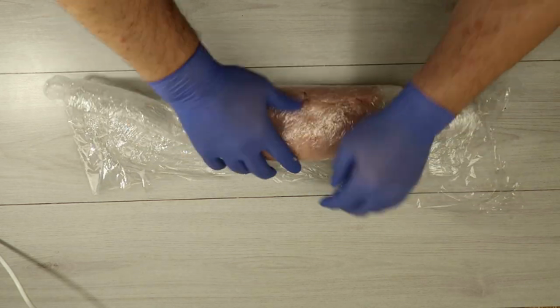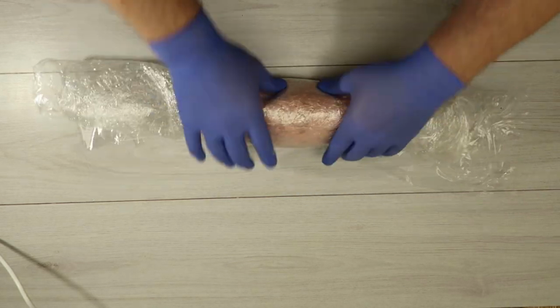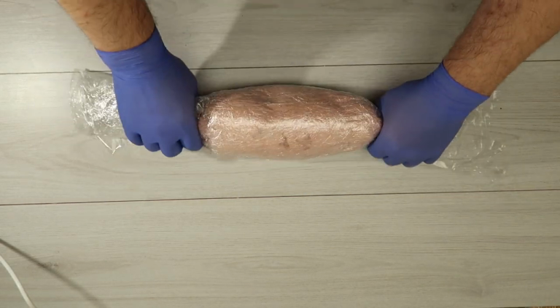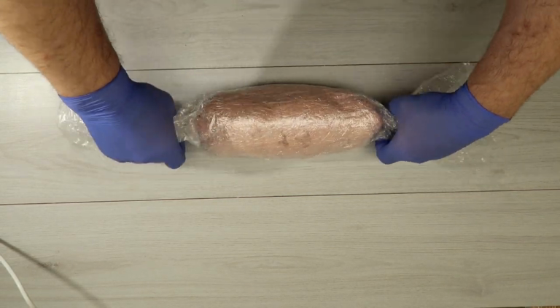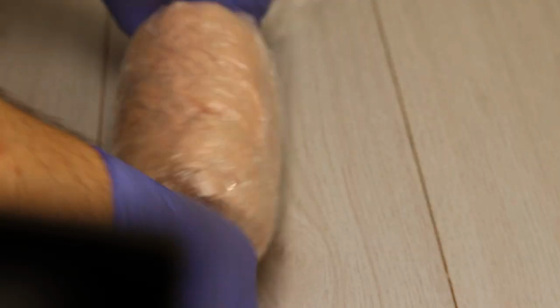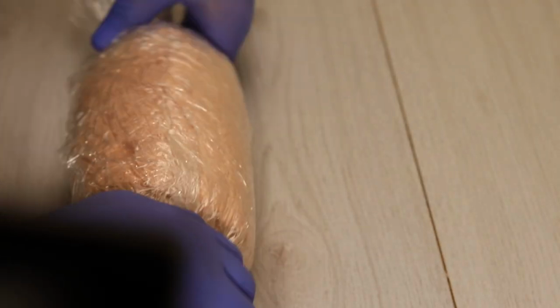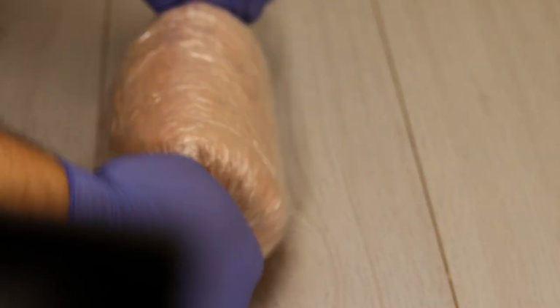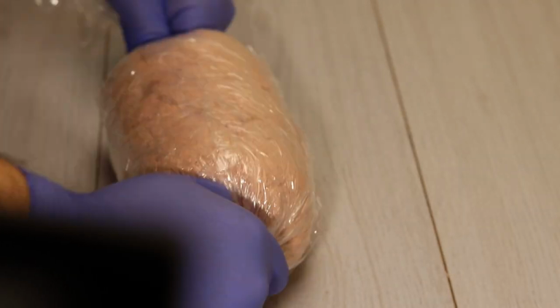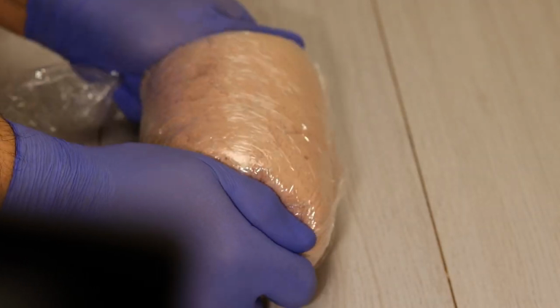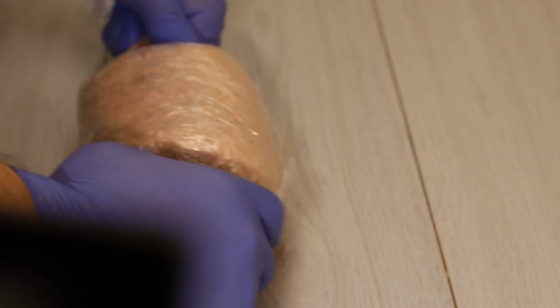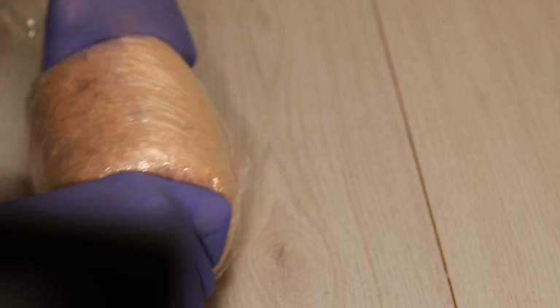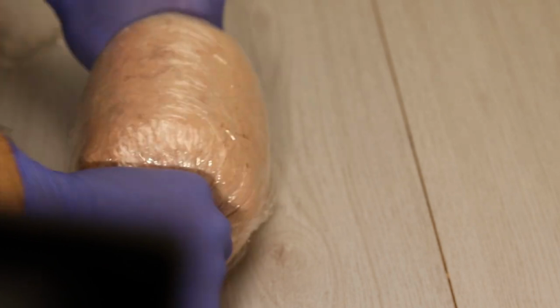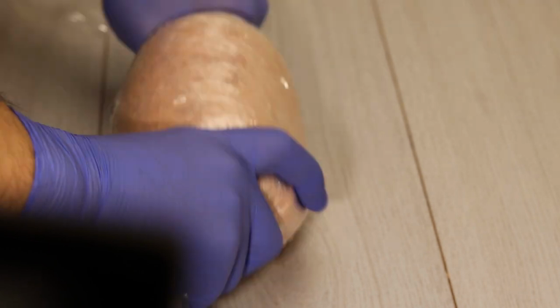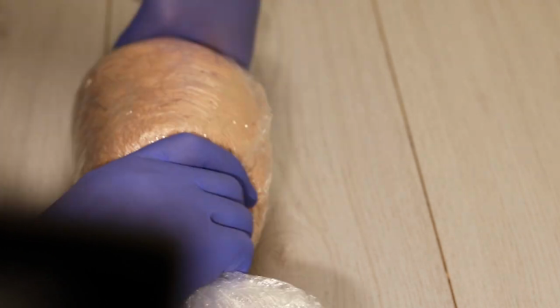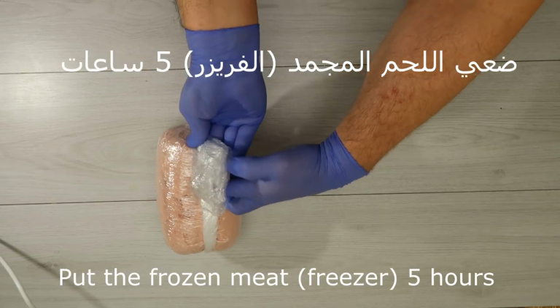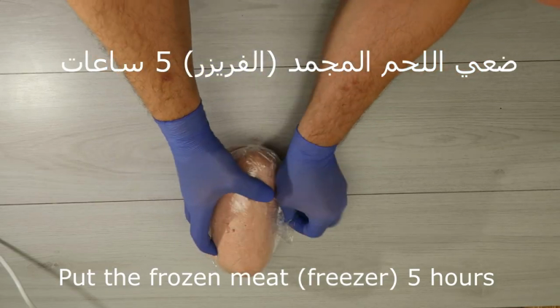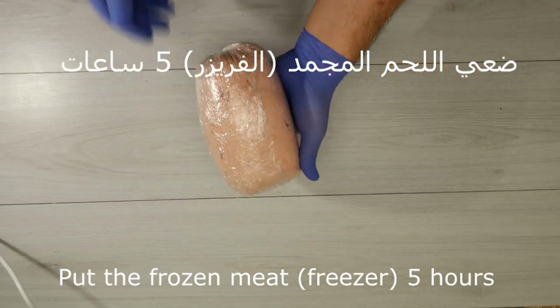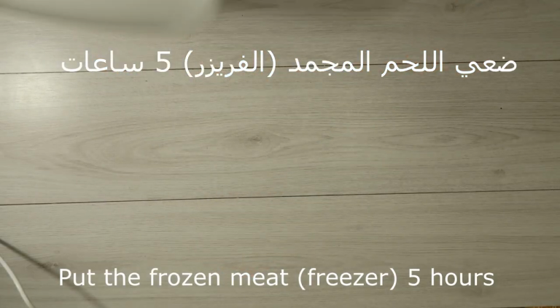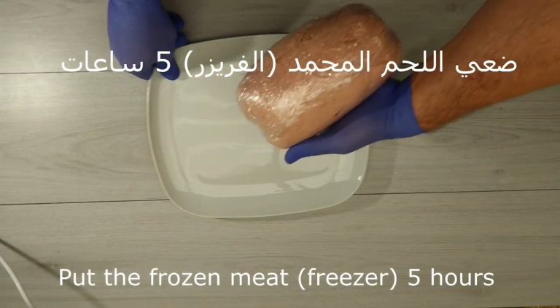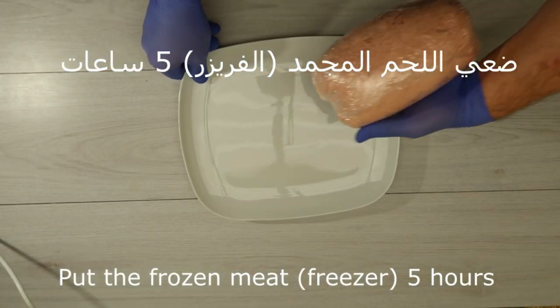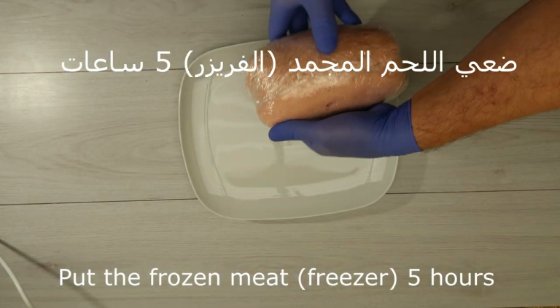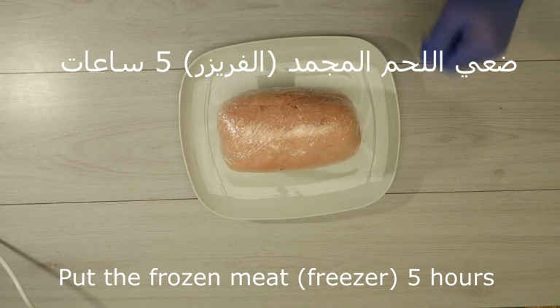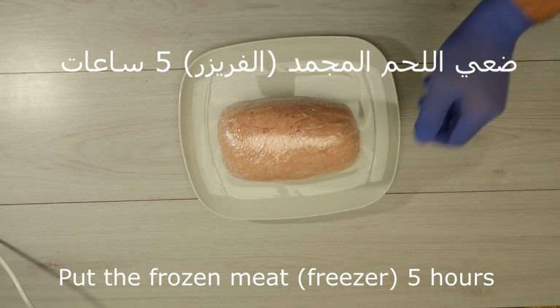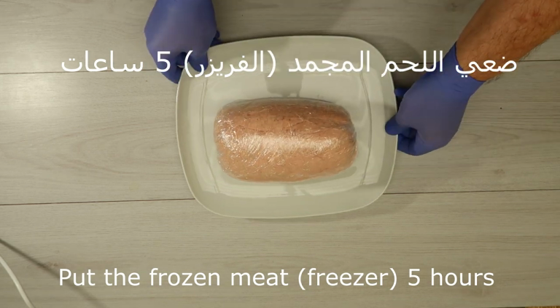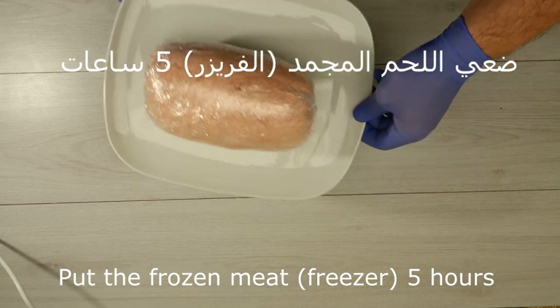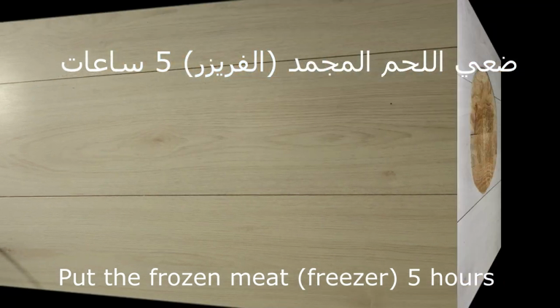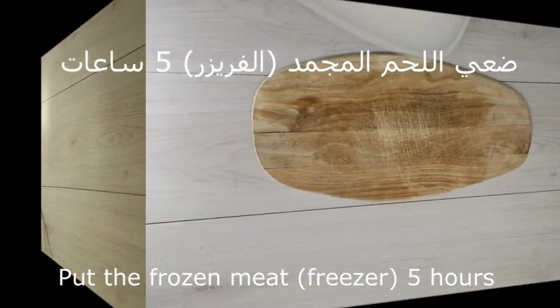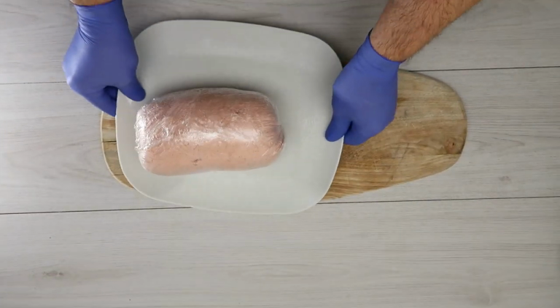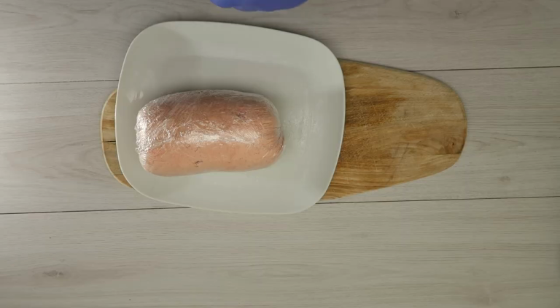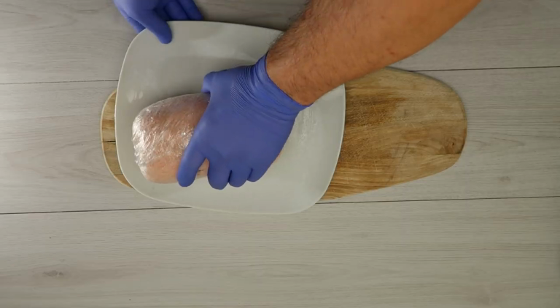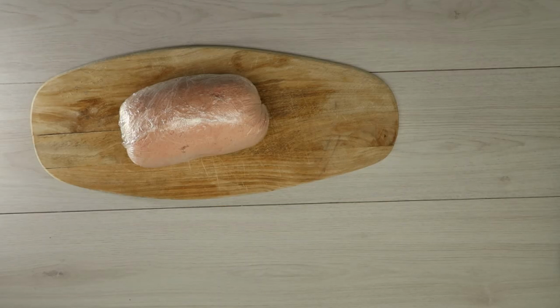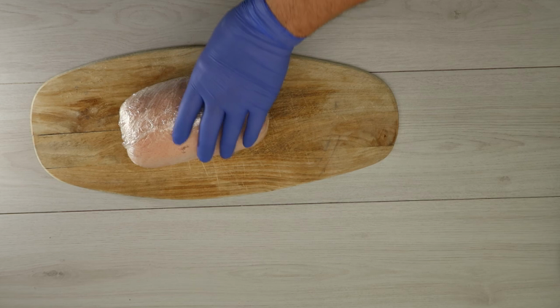Okay, keto, keto. We have liquid and double sugar. We also put it in the freezer for 5 minutes.